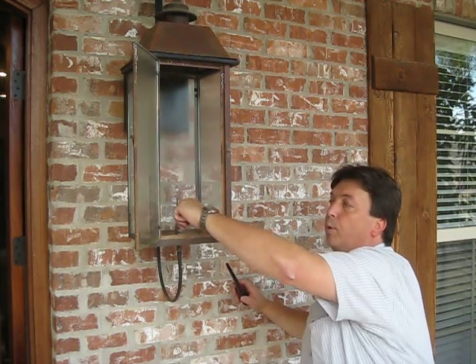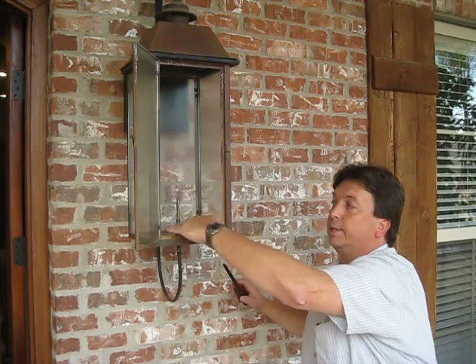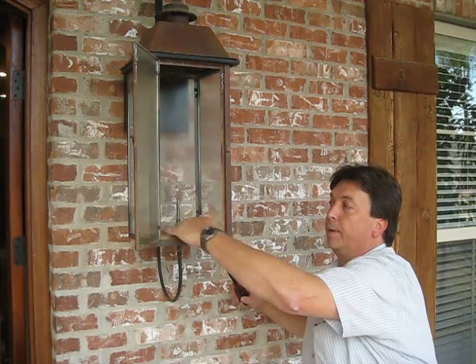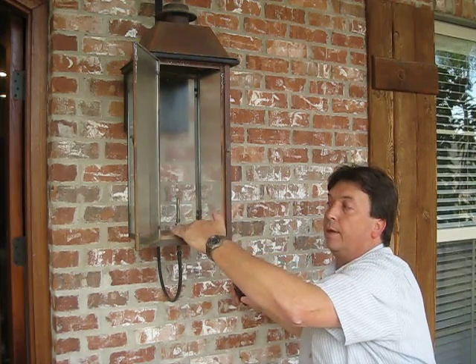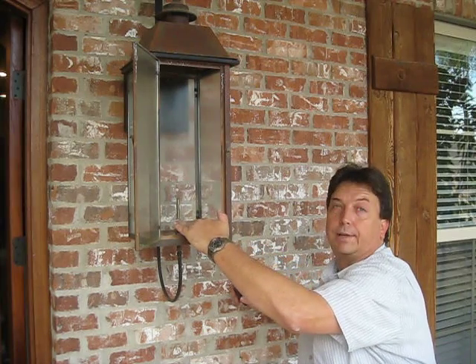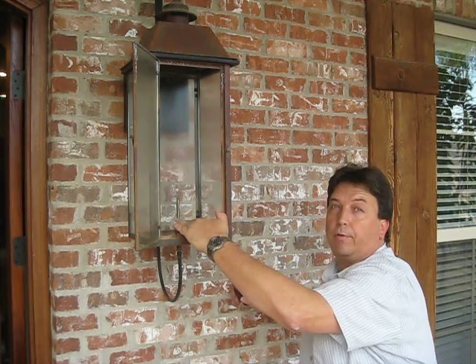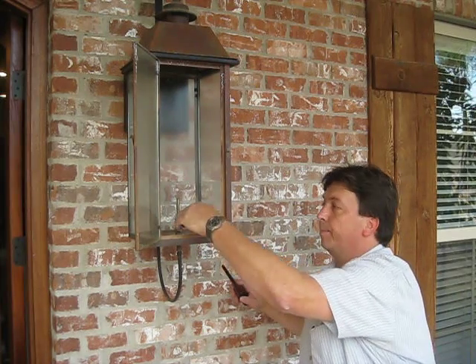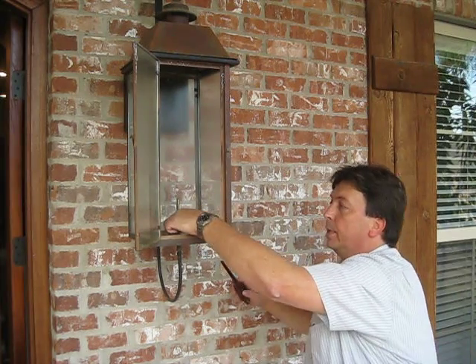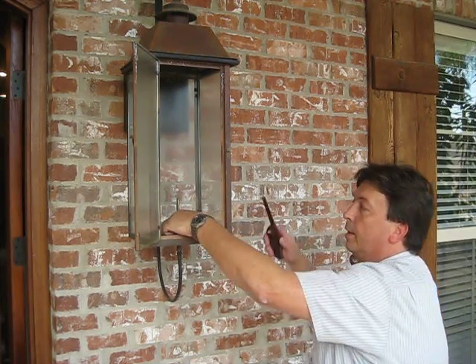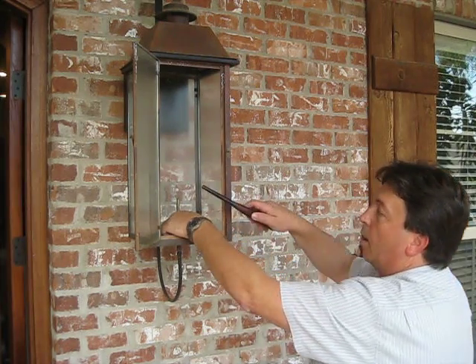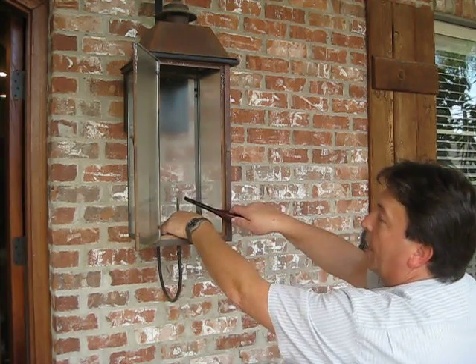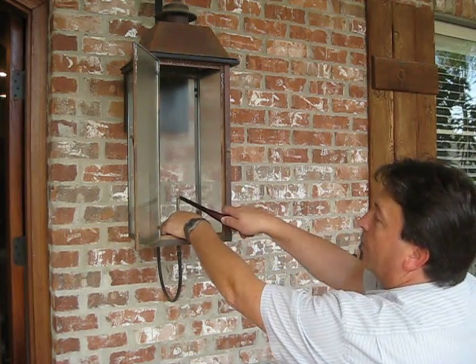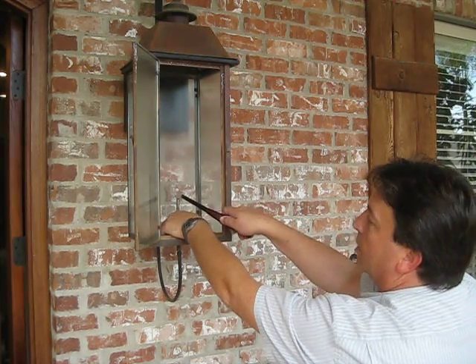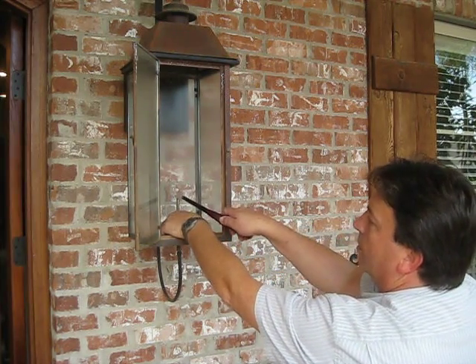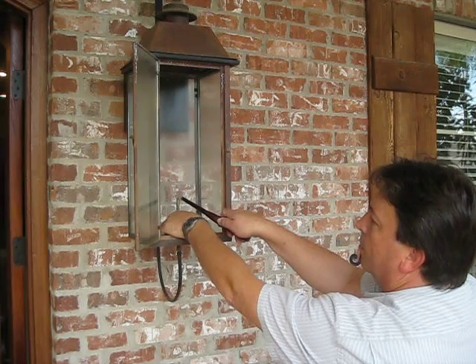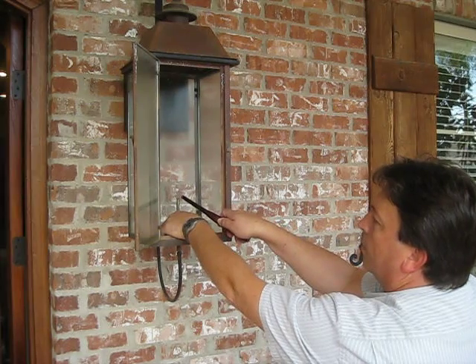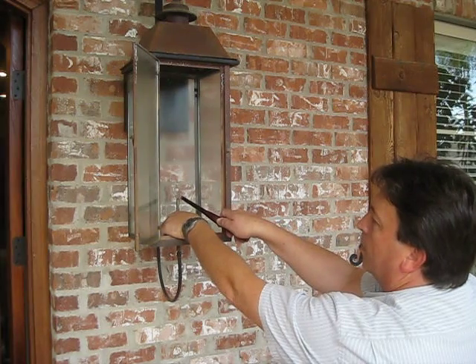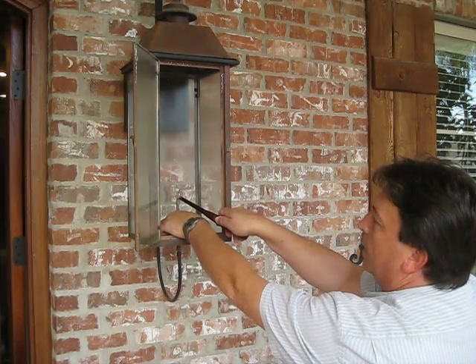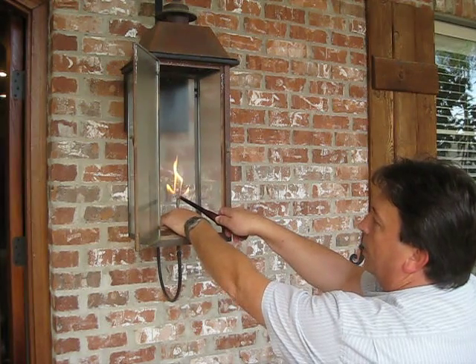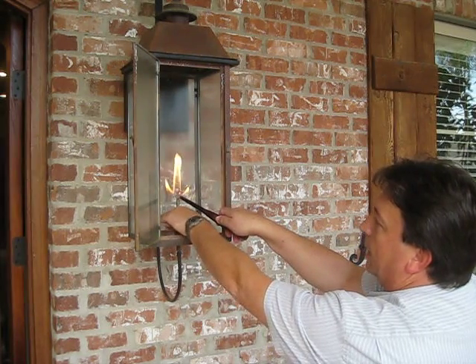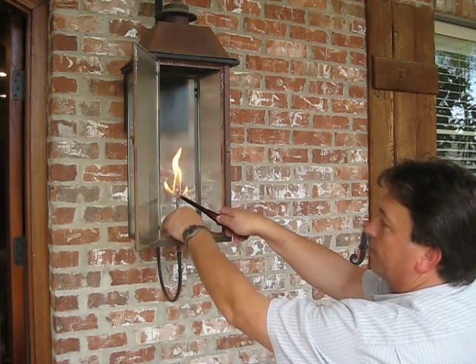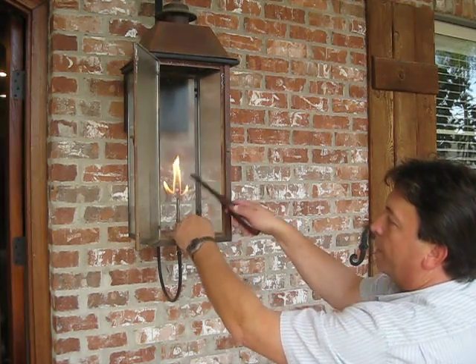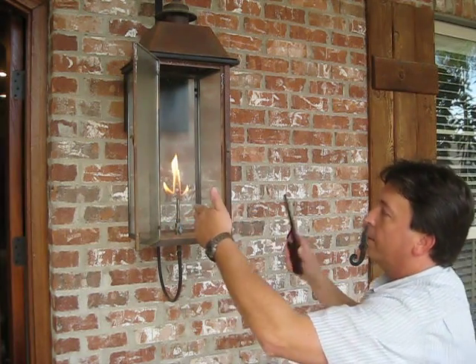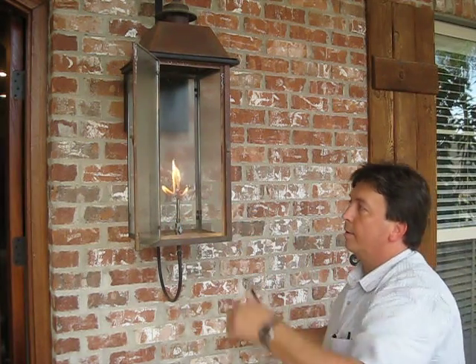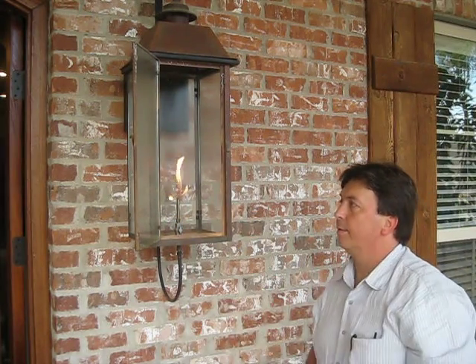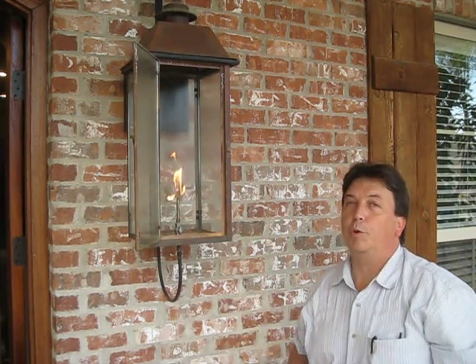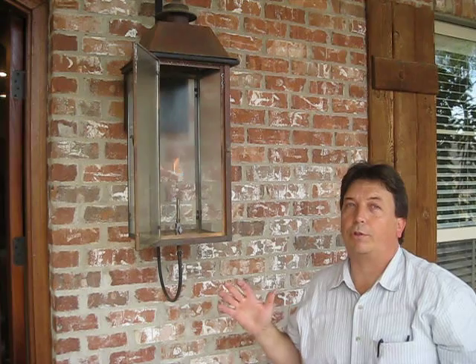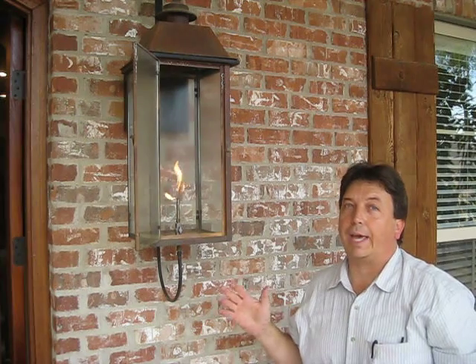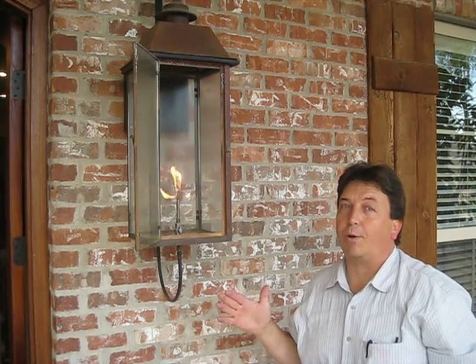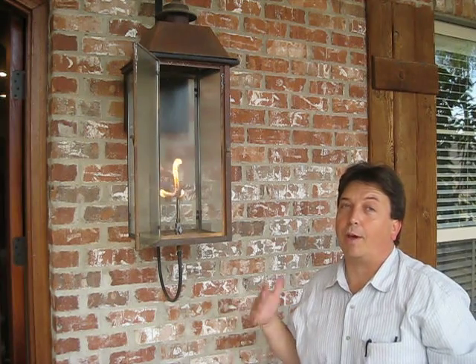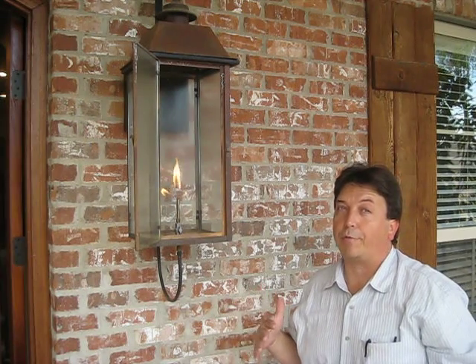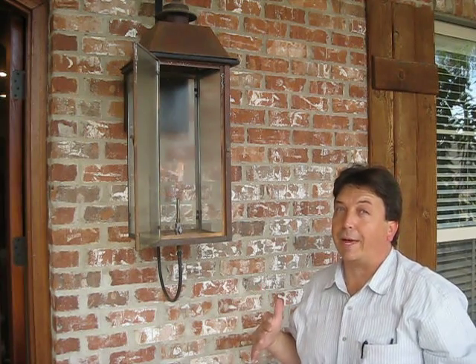Crossways, that's off. Always light first, then turn the gas. You wouldn't want to turn the gas on and then go hunt for a match.